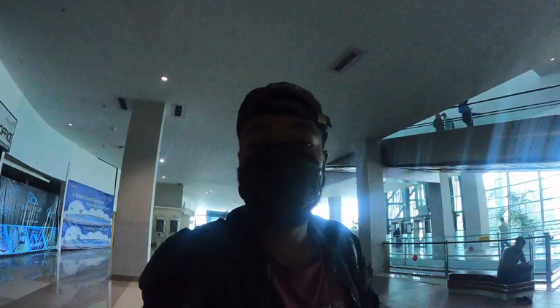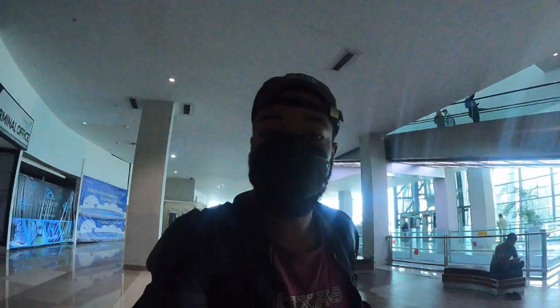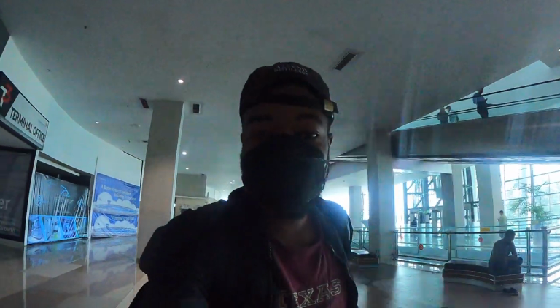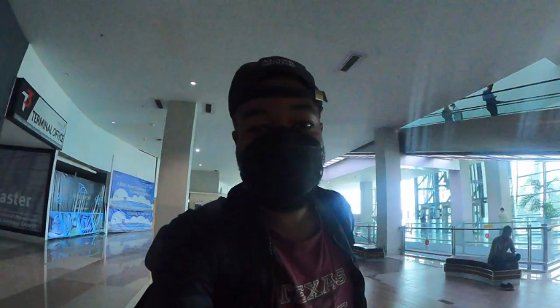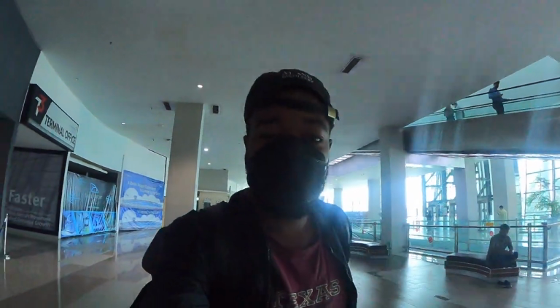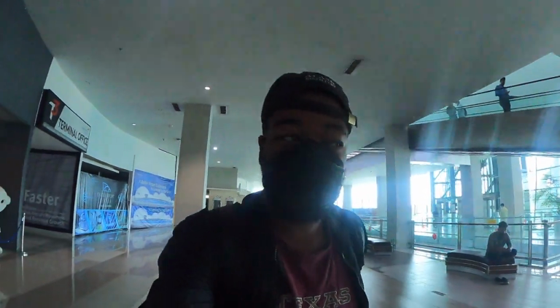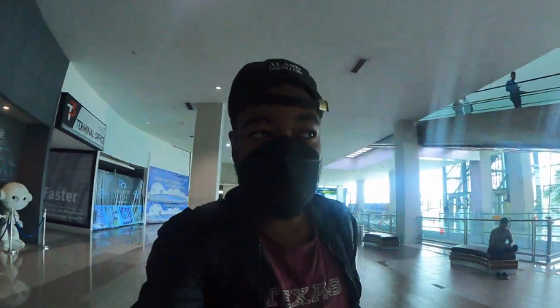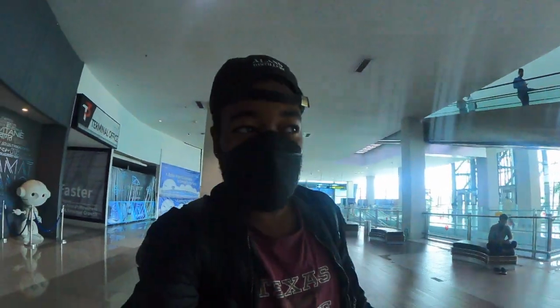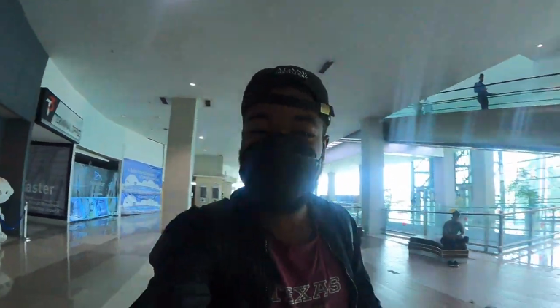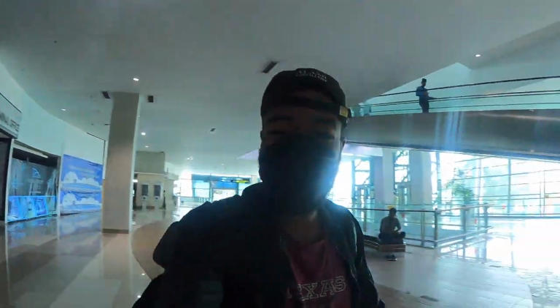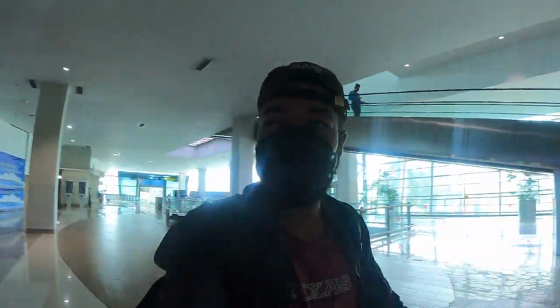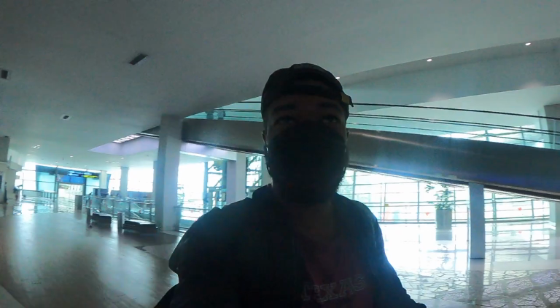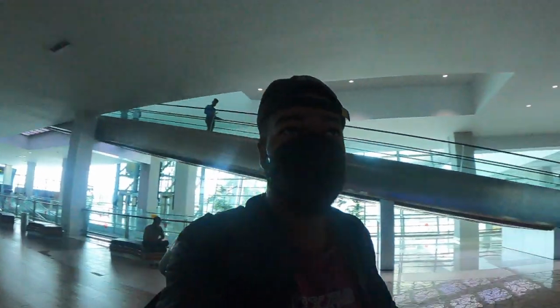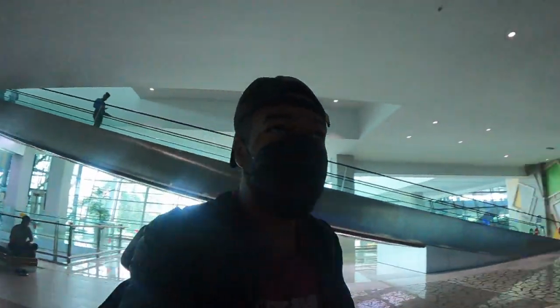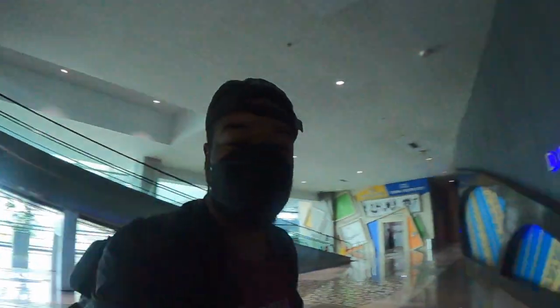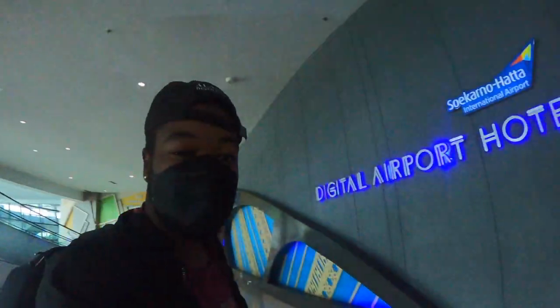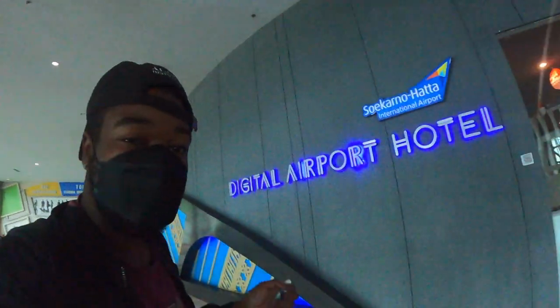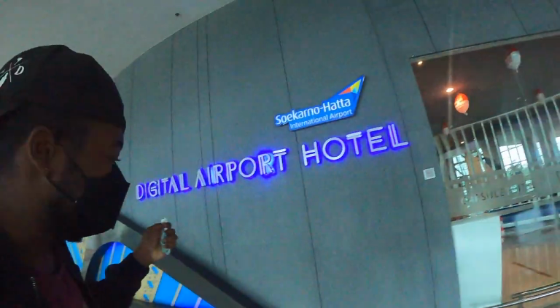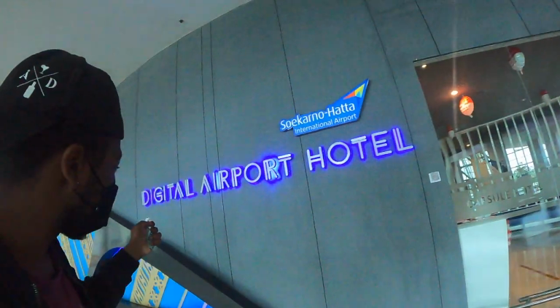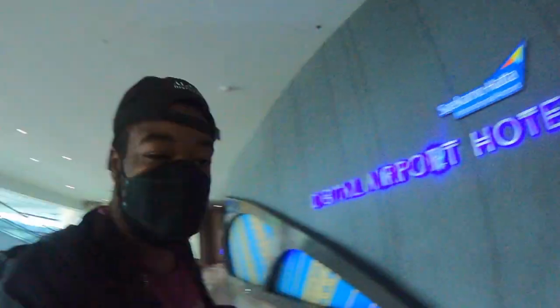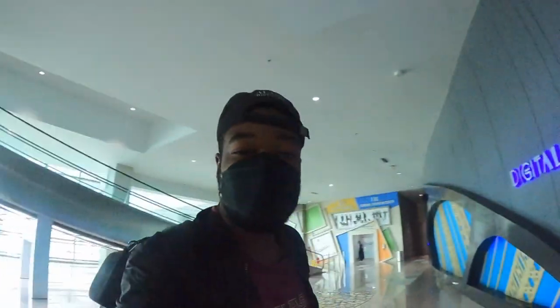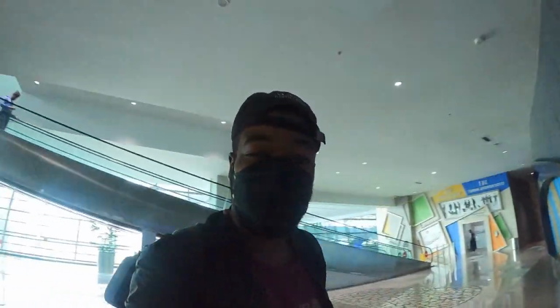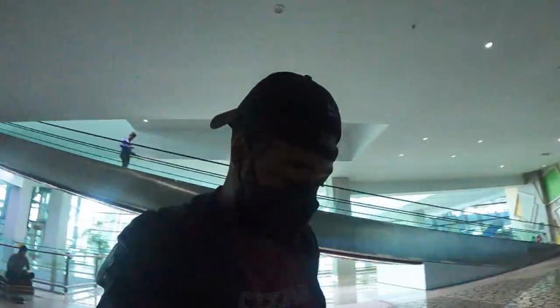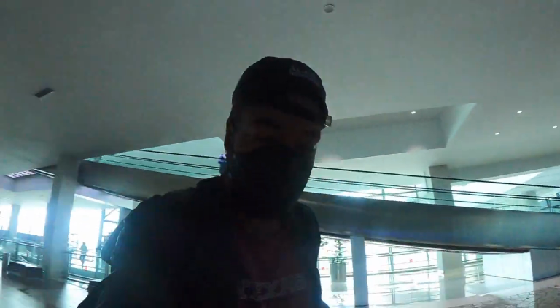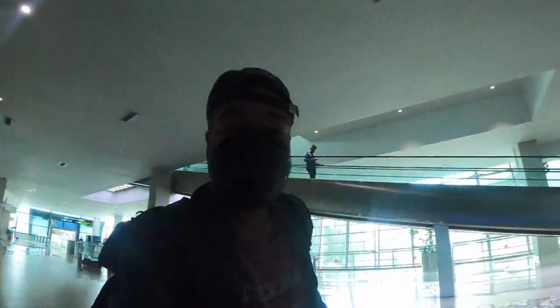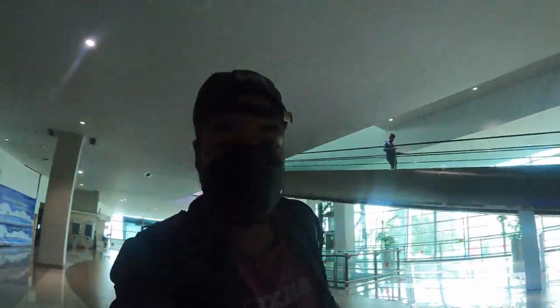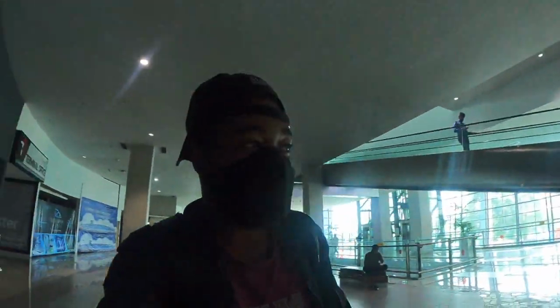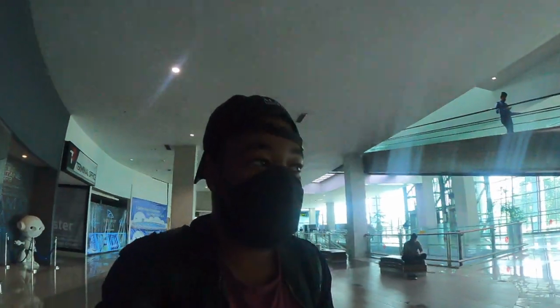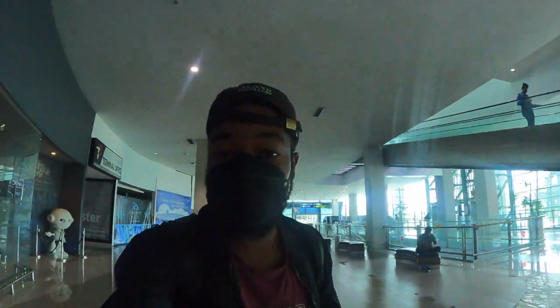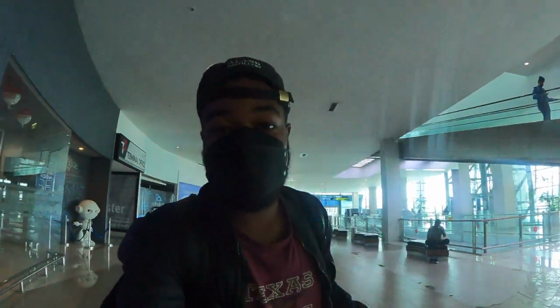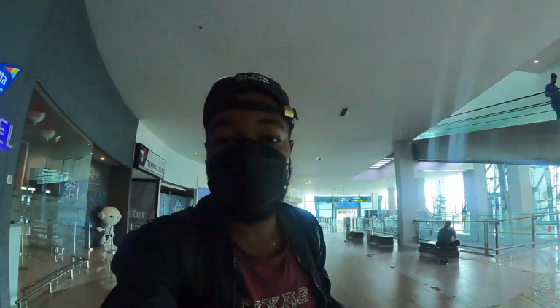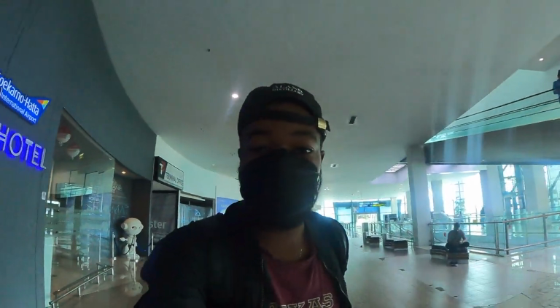So I'm leaving the Digital Hotel — is it worth it here in Jakarta, Indonesia? Yes. I would say the hotel is worth it. $17 a night and now I'm headed to Bali.